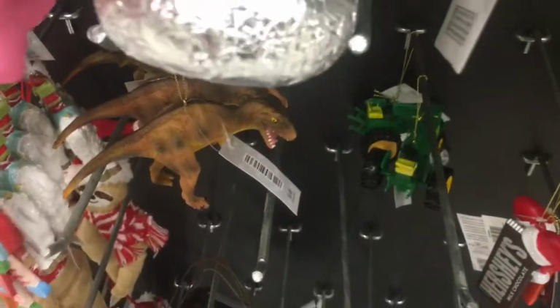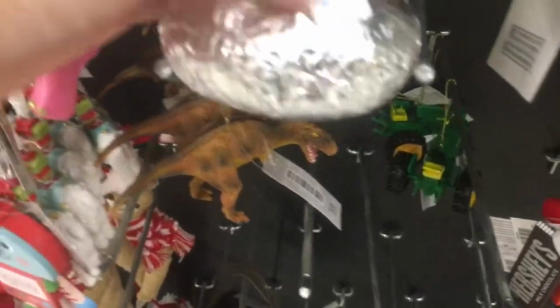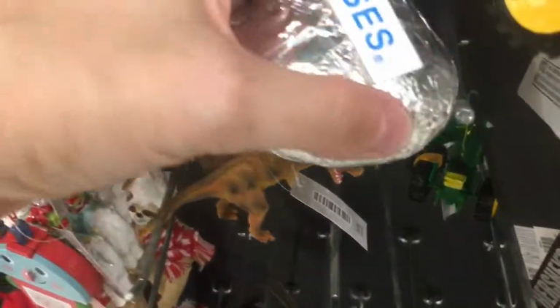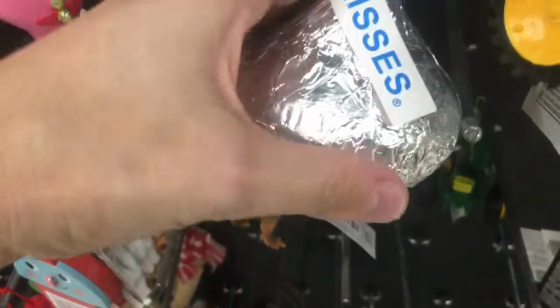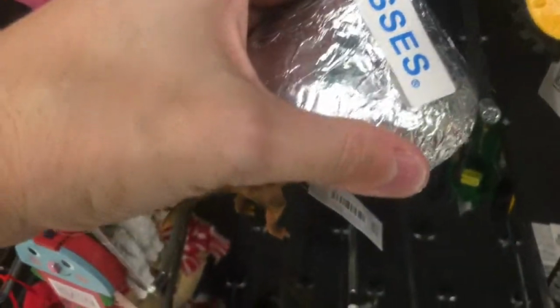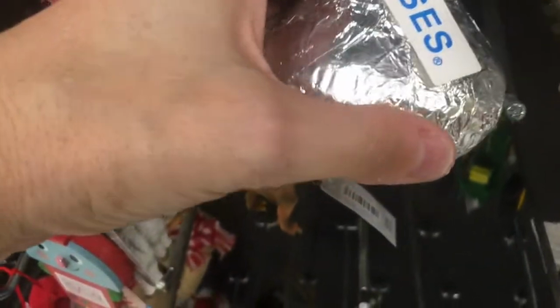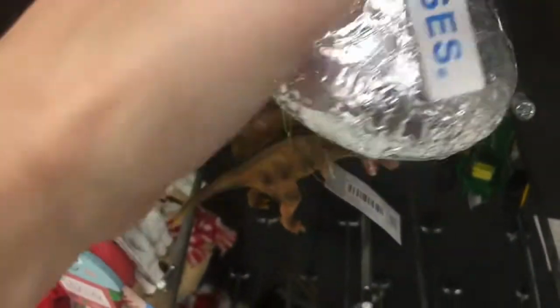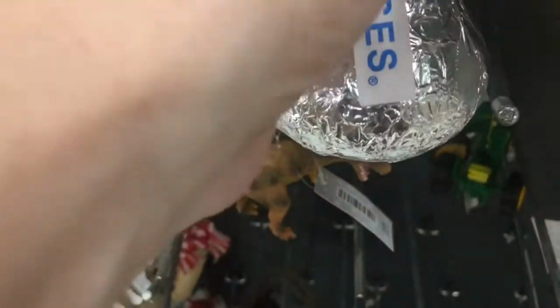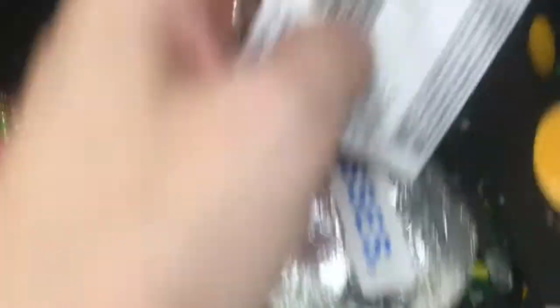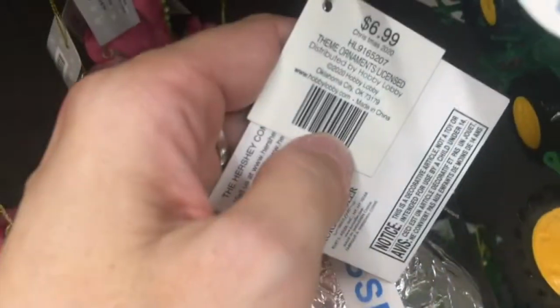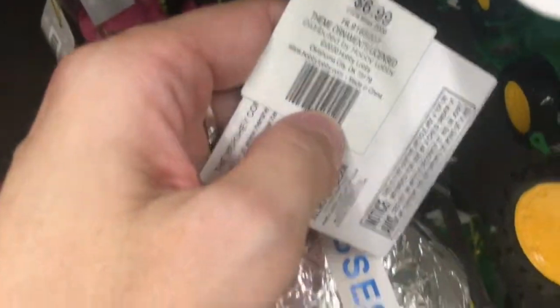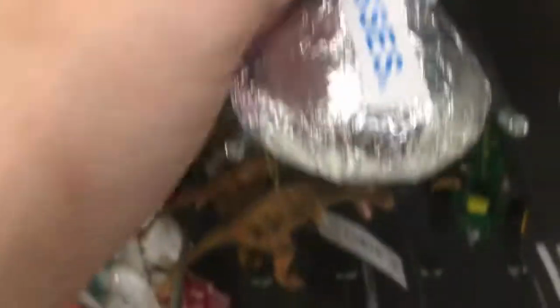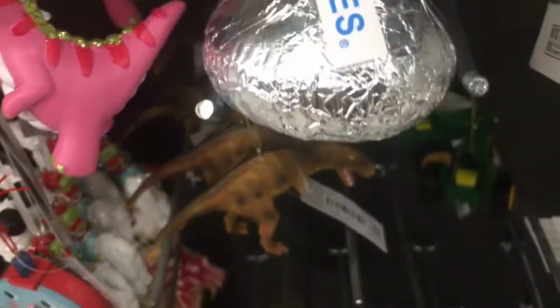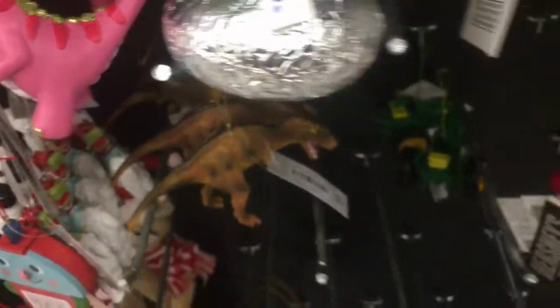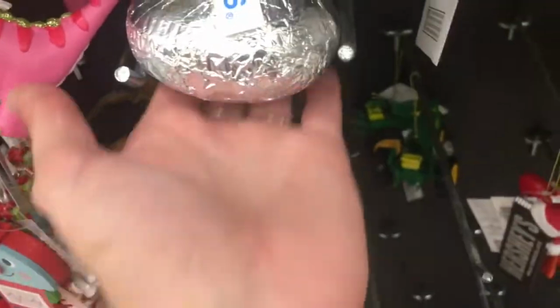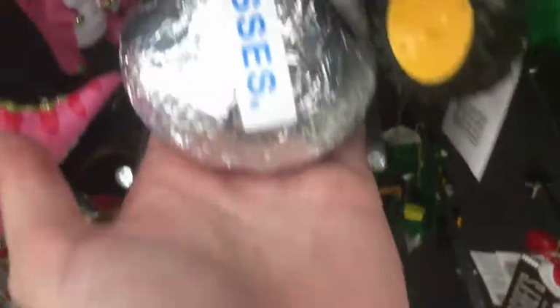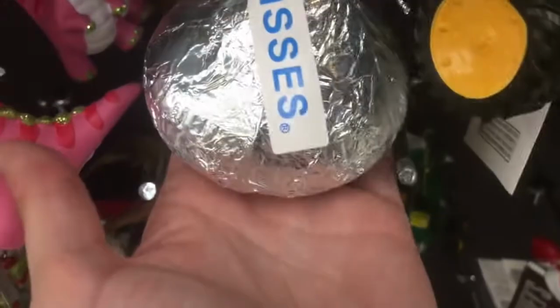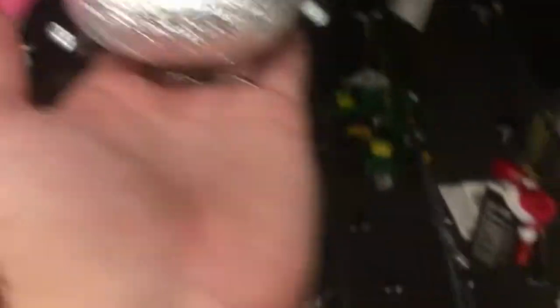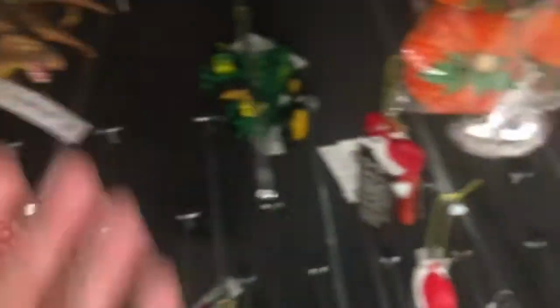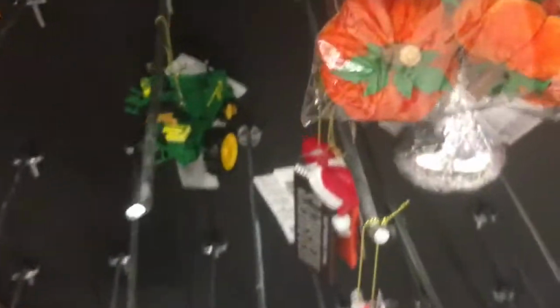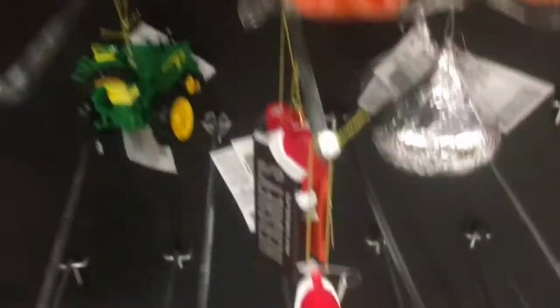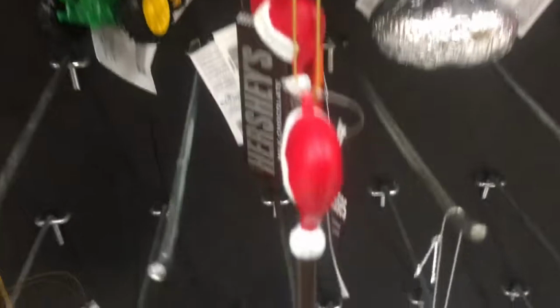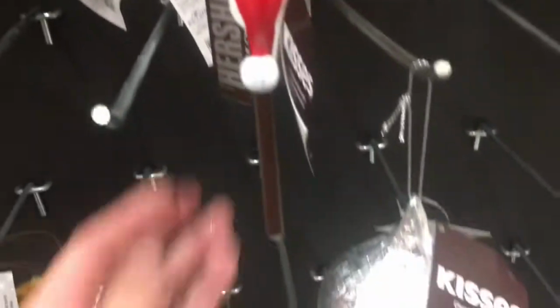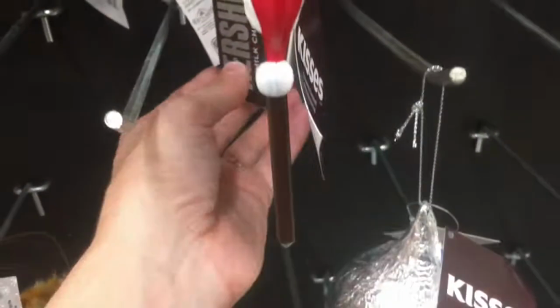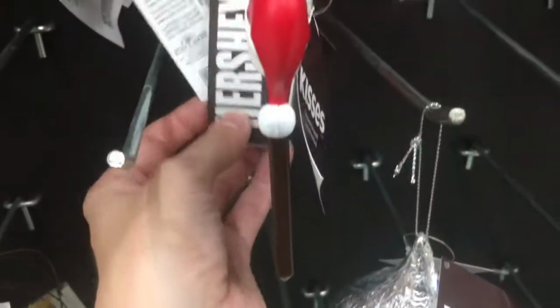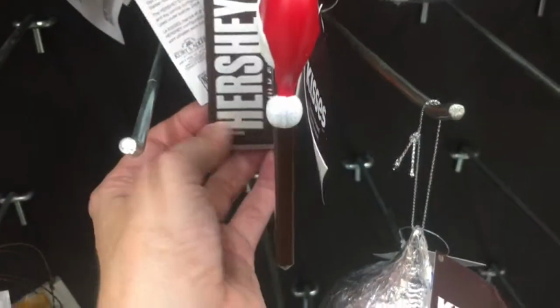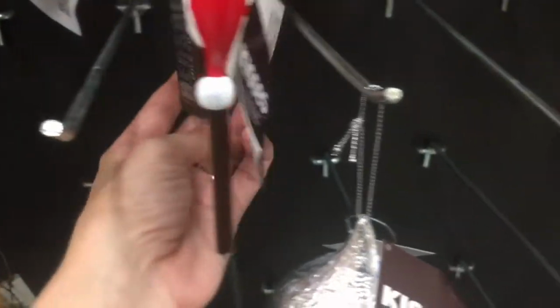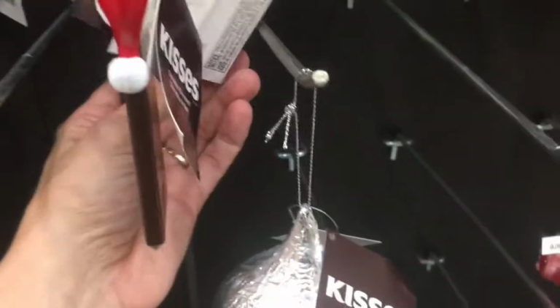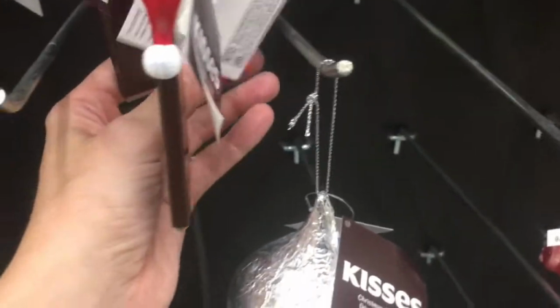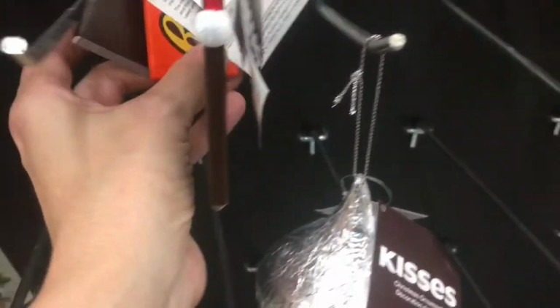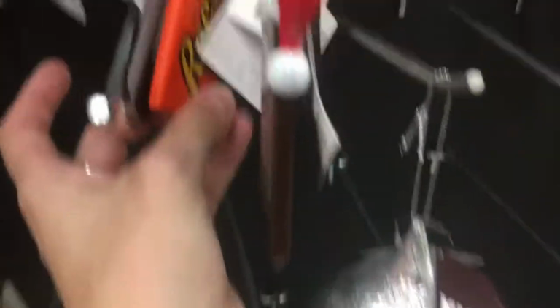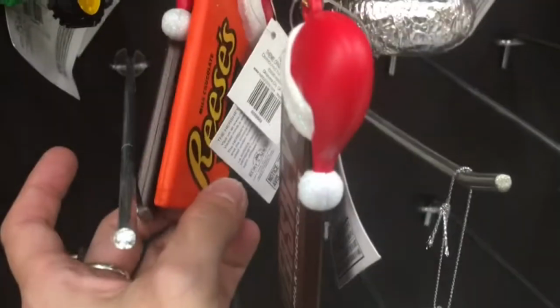Kisses — oh, I can make that out of tinfoil. $6.99 — come on, guys. I mean, it's pretty big, but let's get real. Hershey's. And Reese's.